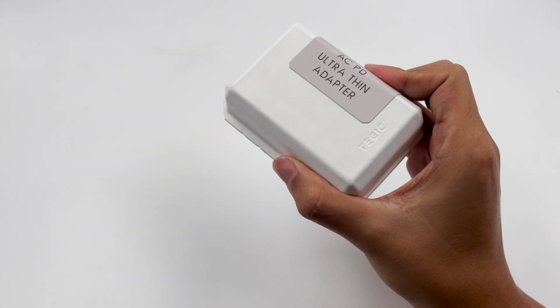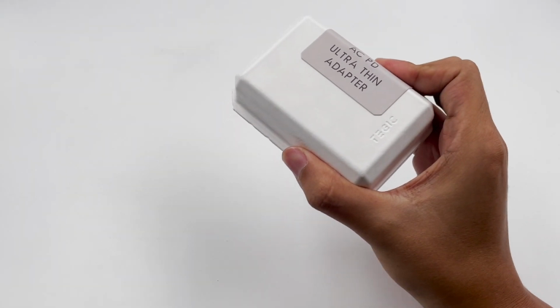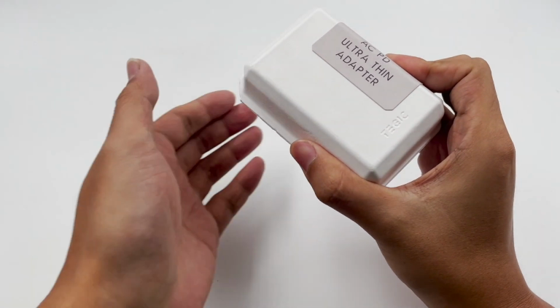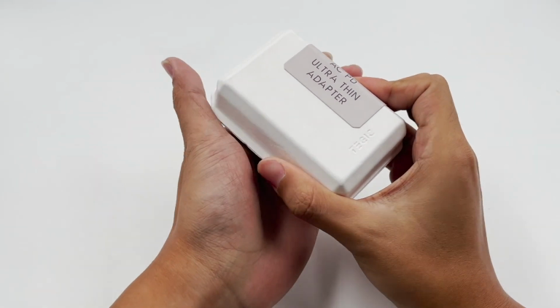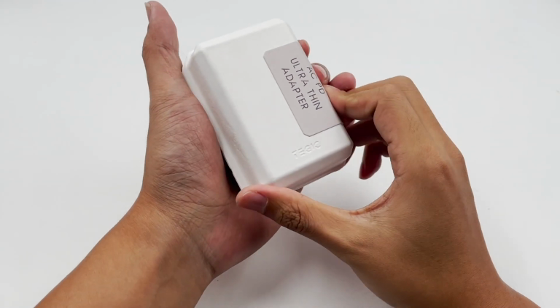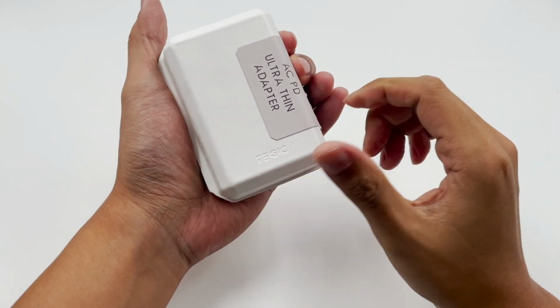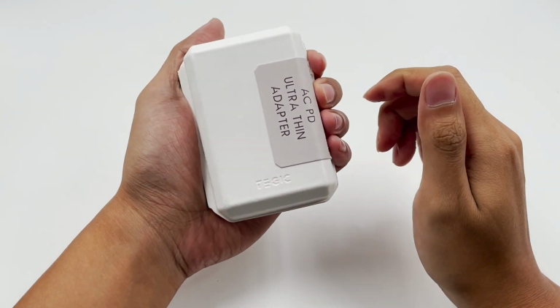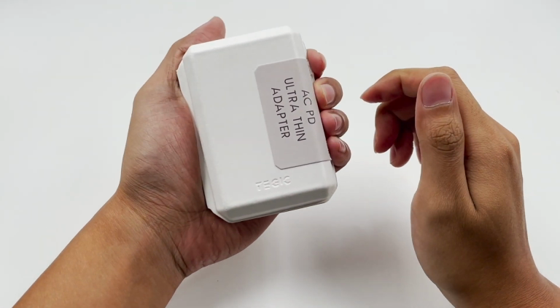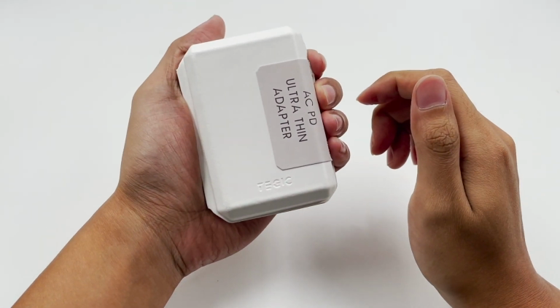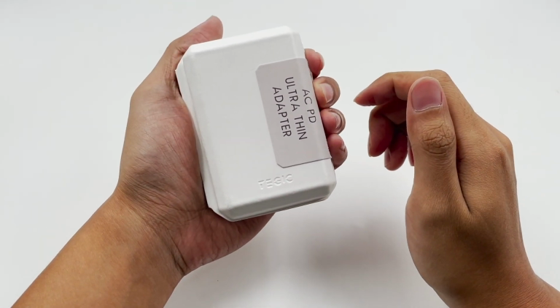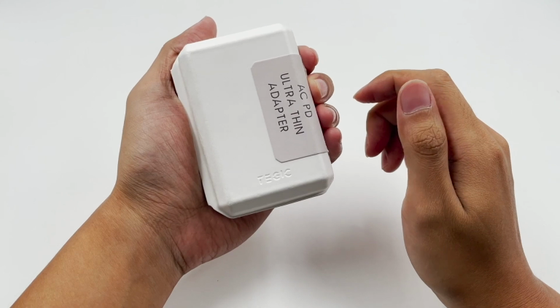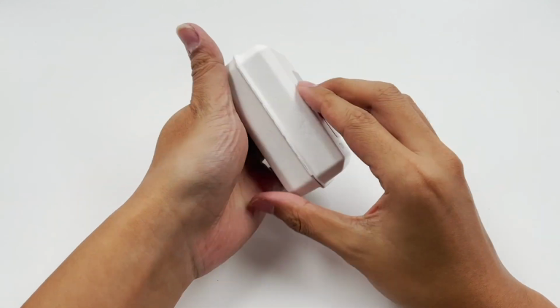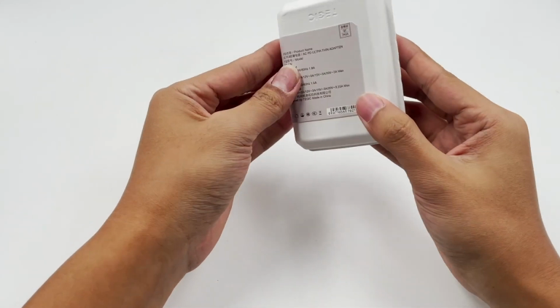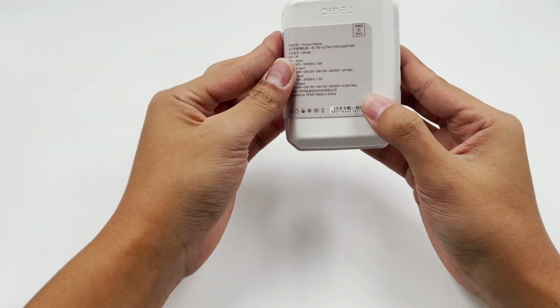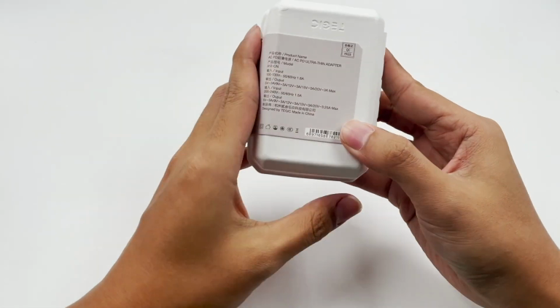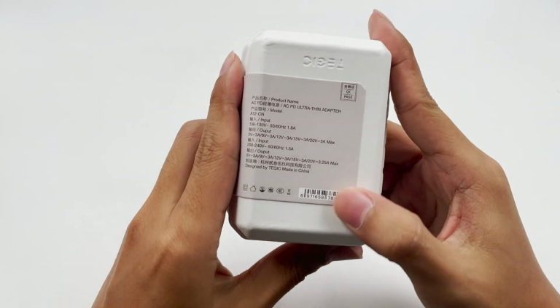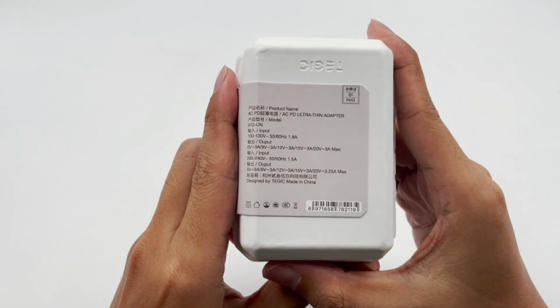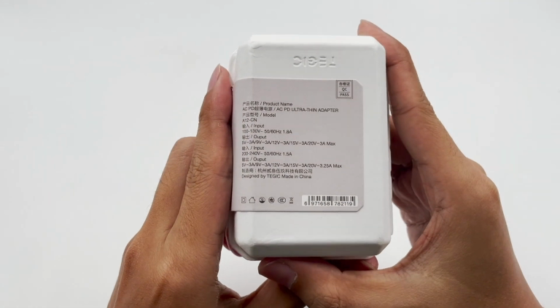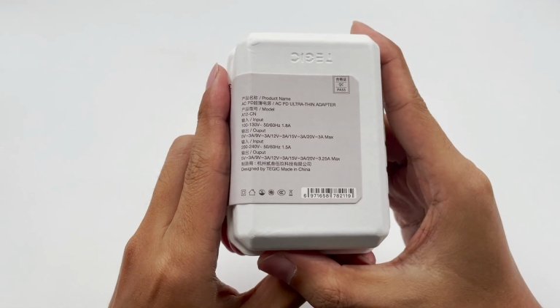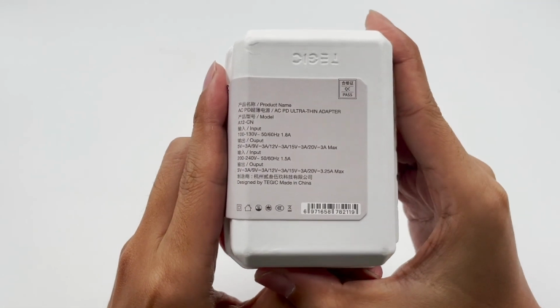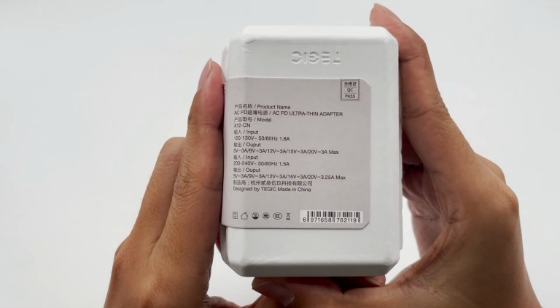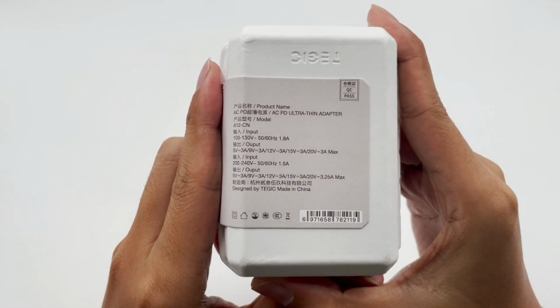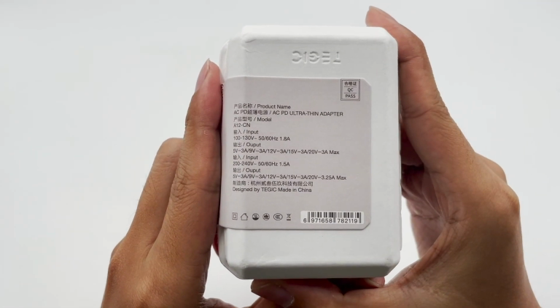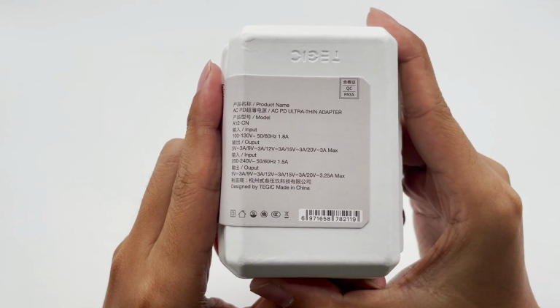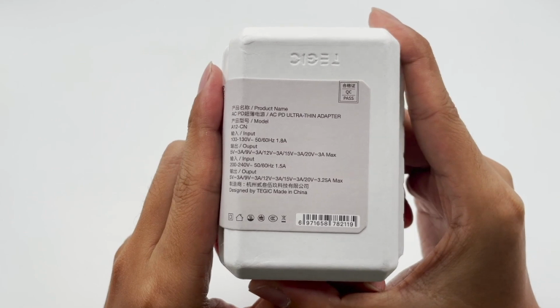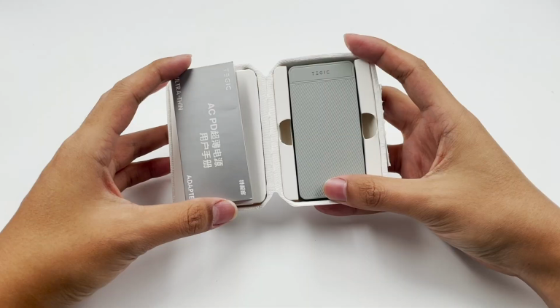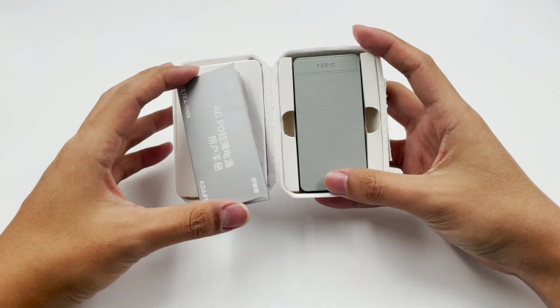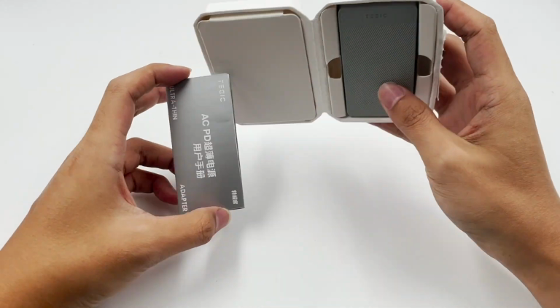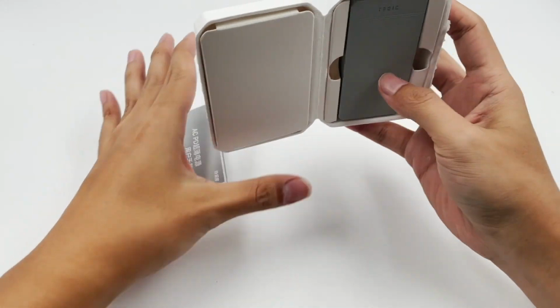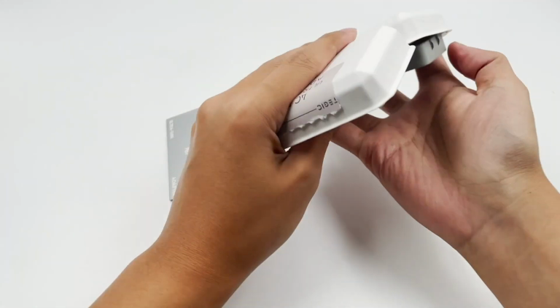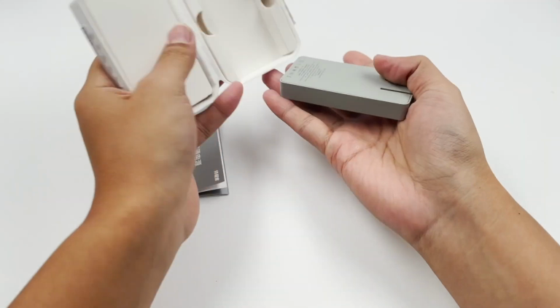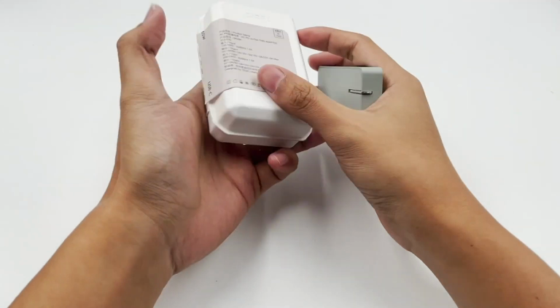We also posted a video about Tejik Power Station — you can click the upper right corner to take a look. The packaging continues the design of Tejik 30W mini fast charger, and it contains the charger and manuals inside.